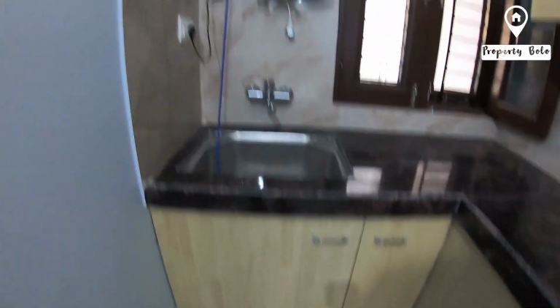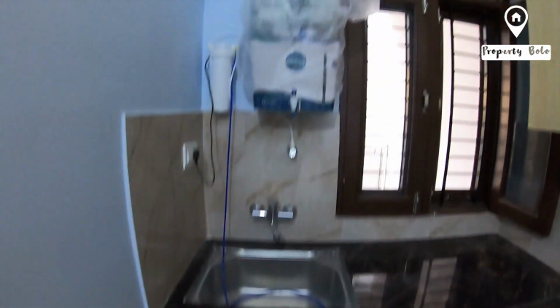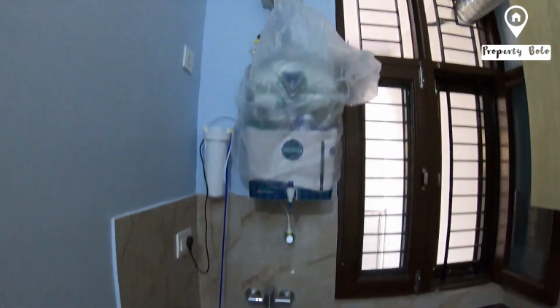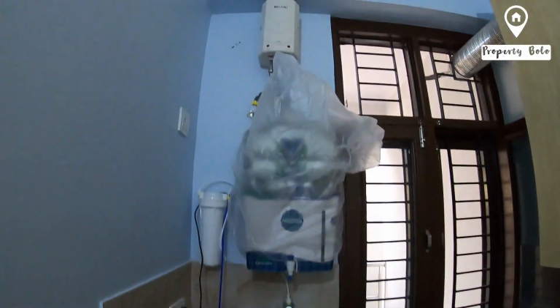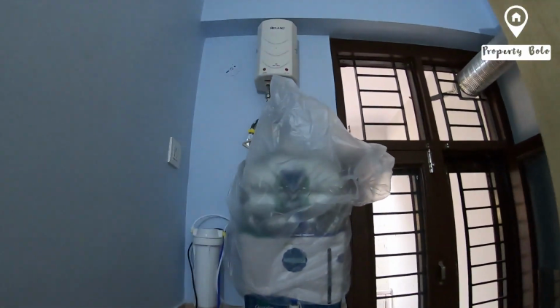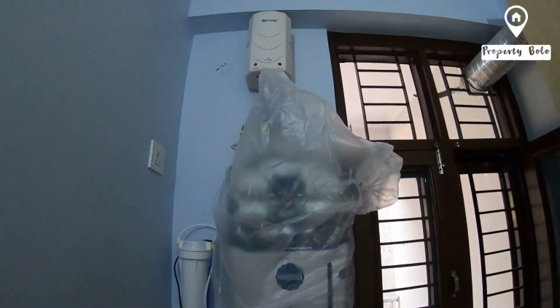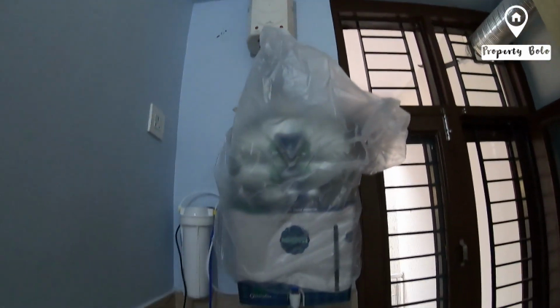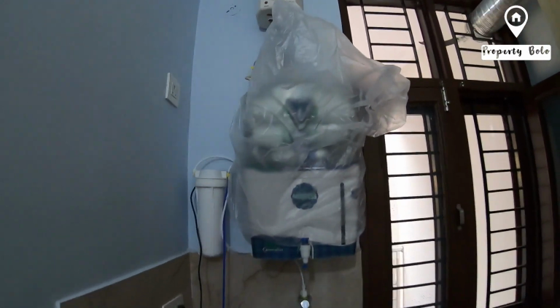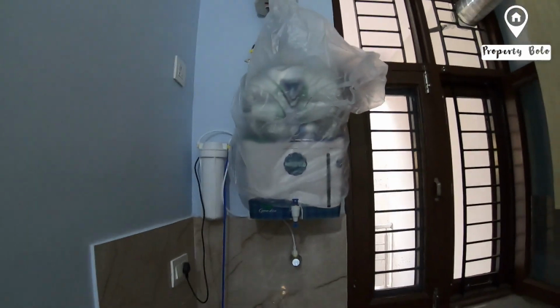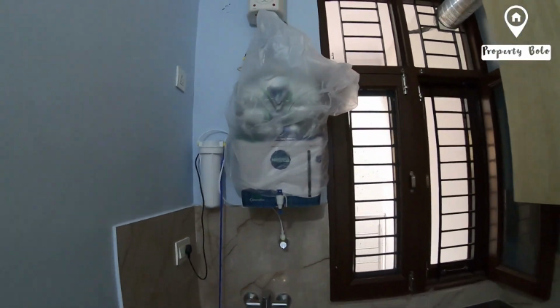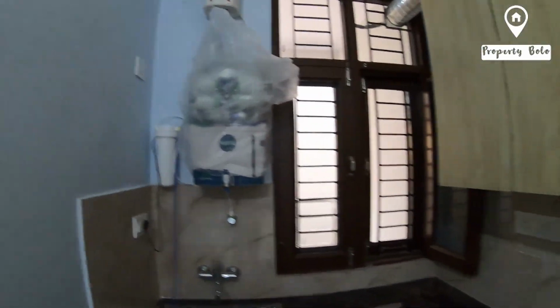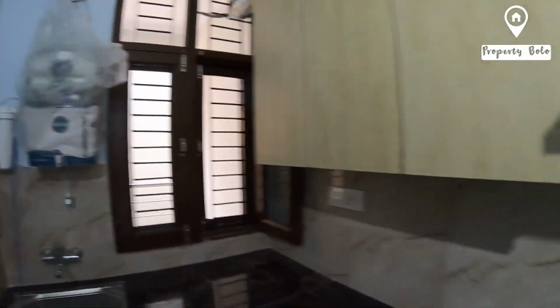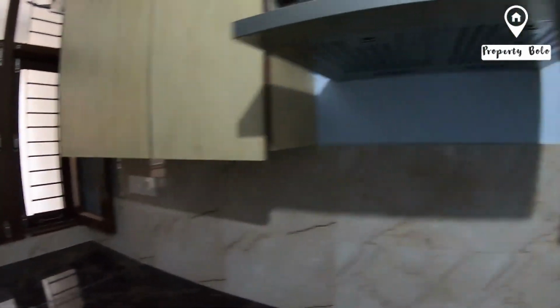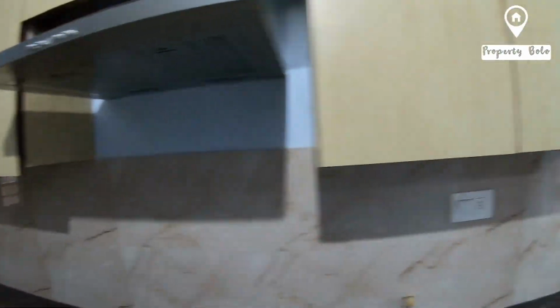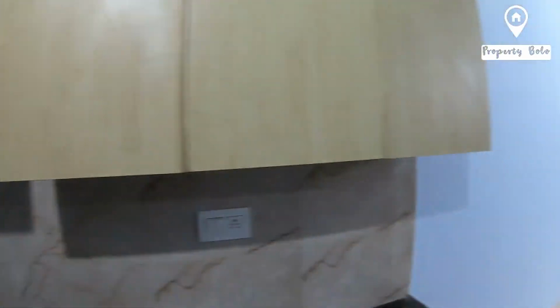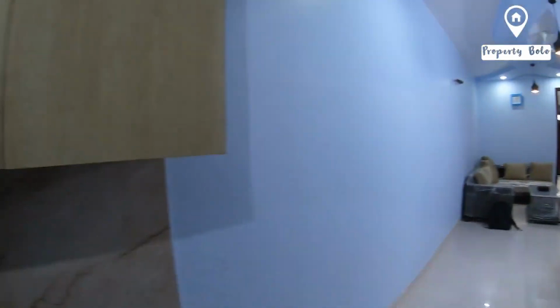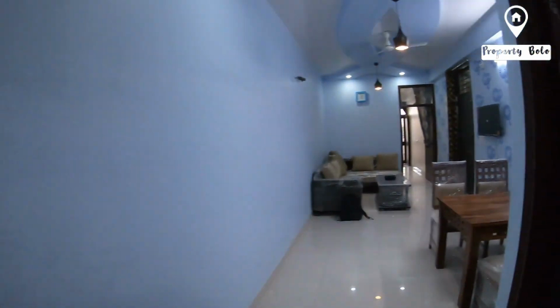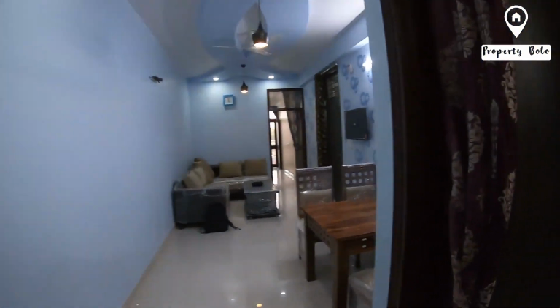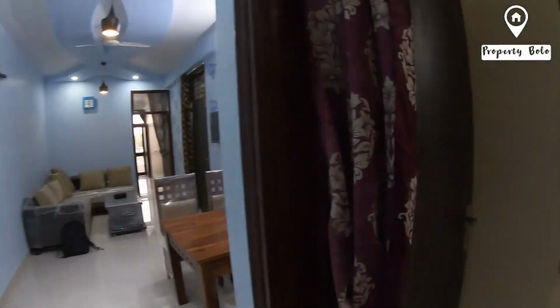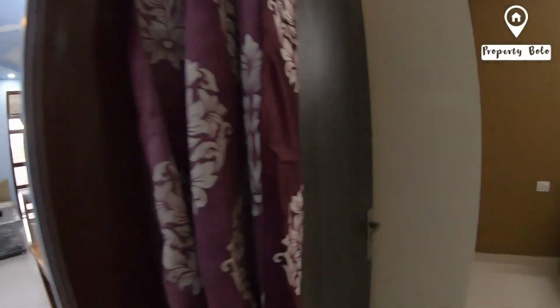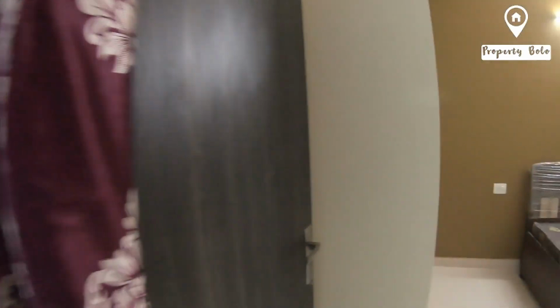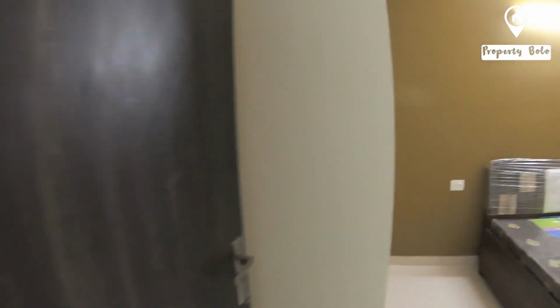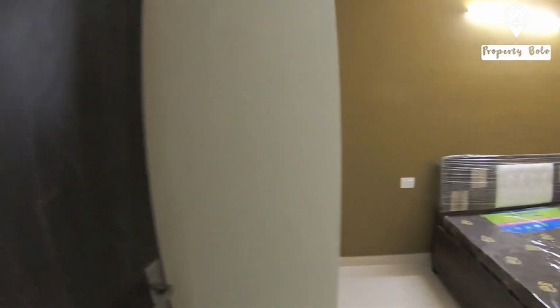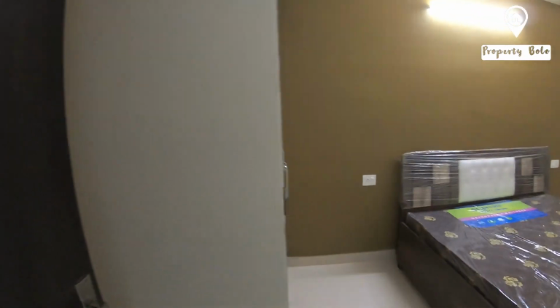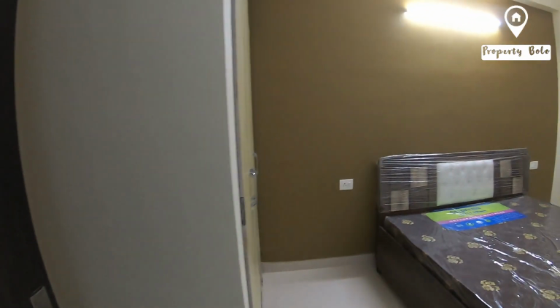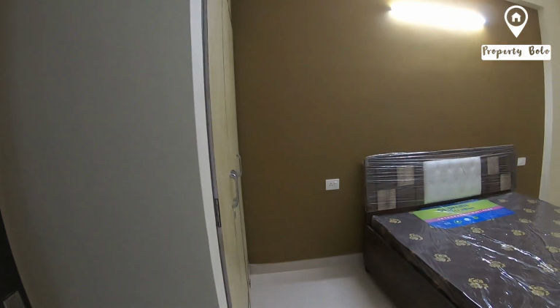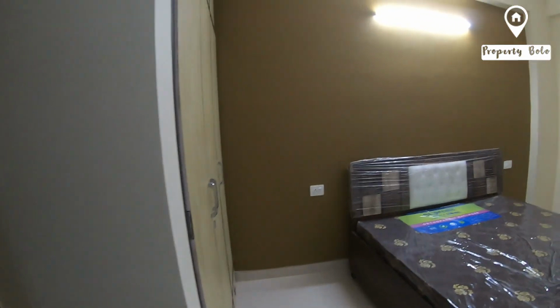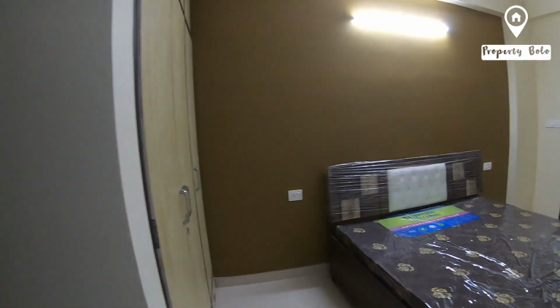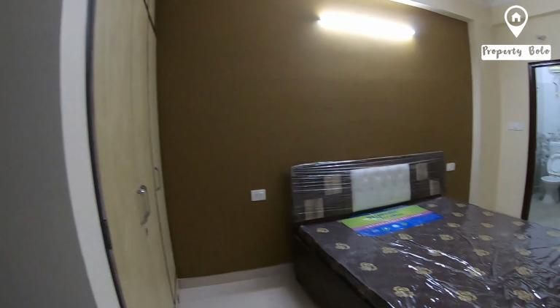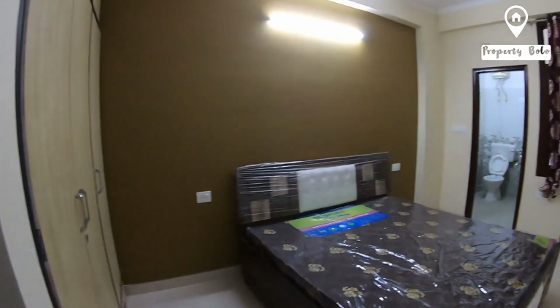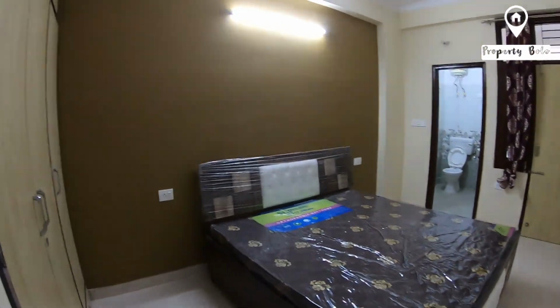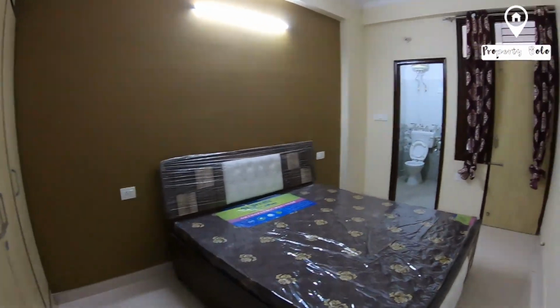You can see there is a purifier here, and semi furnished fittings. This is the master bedroom which we are now seeing.